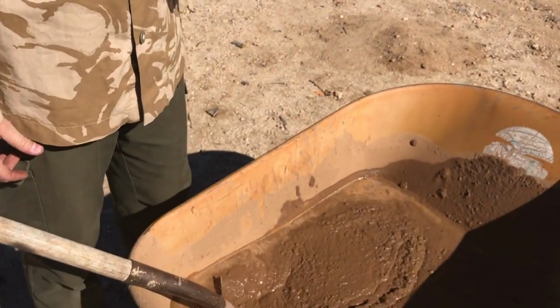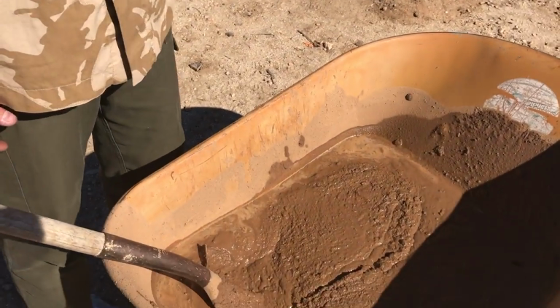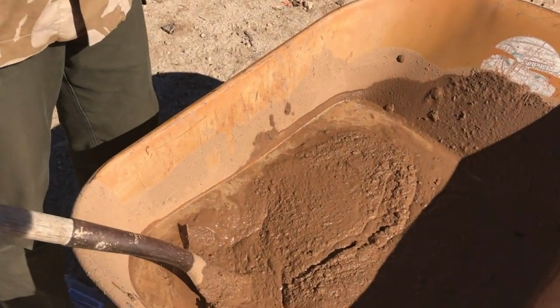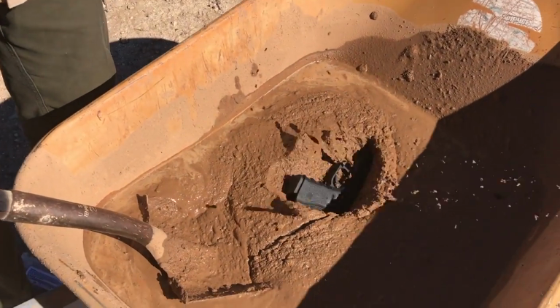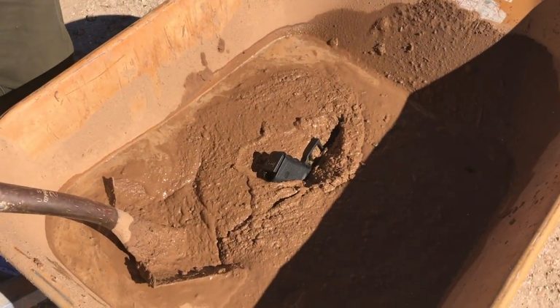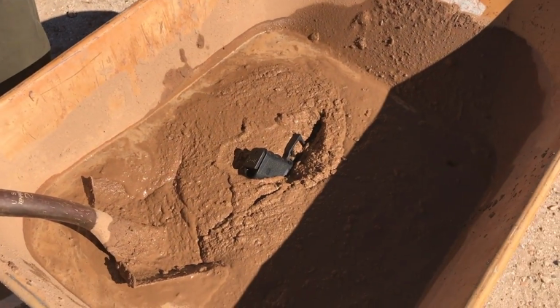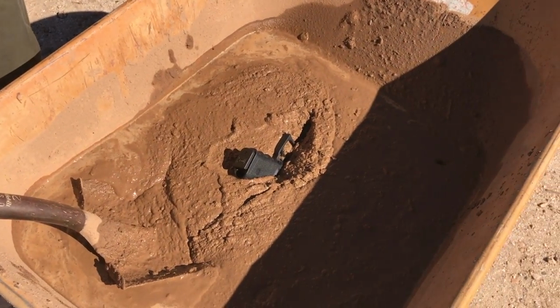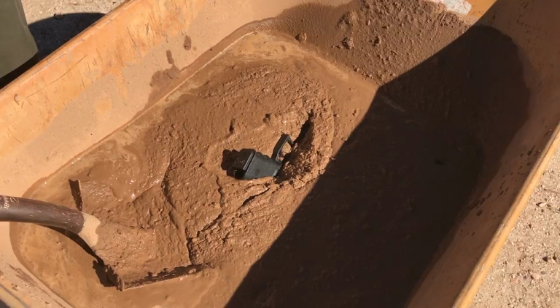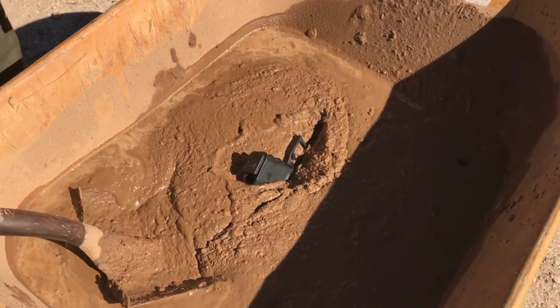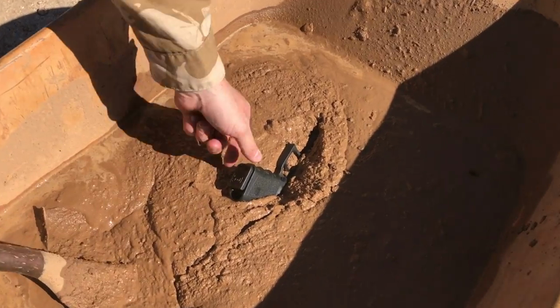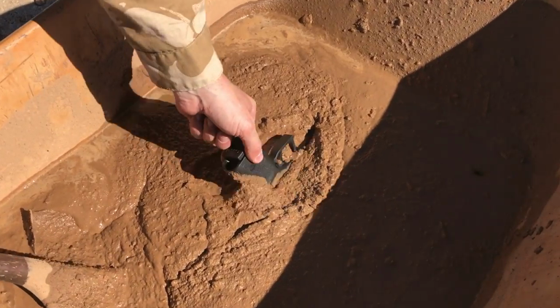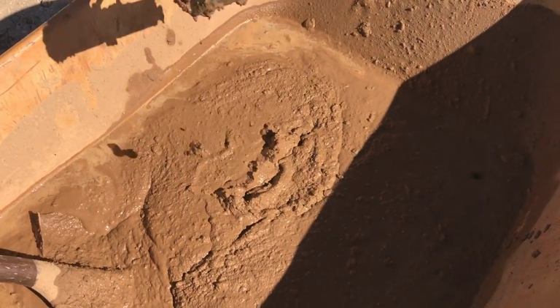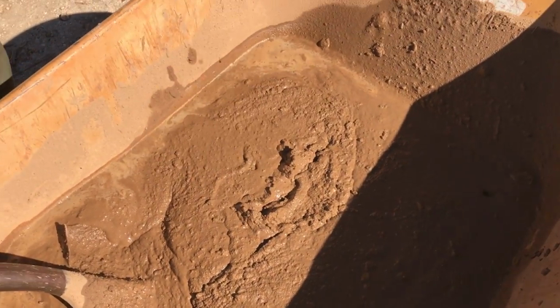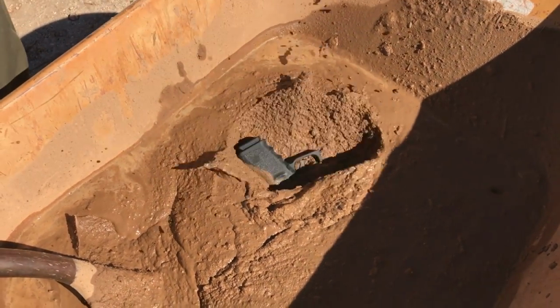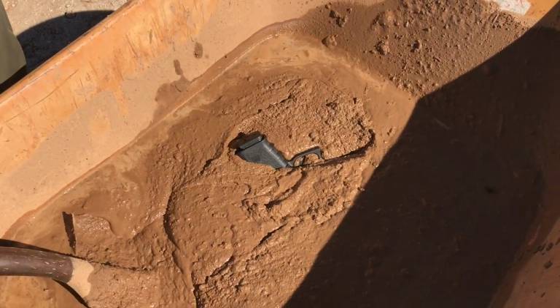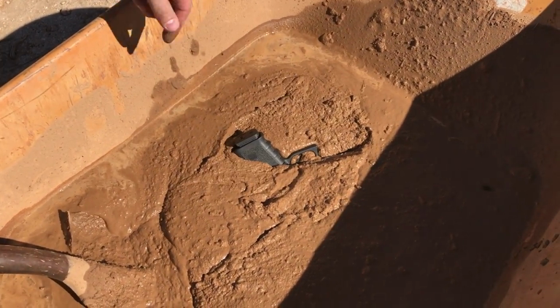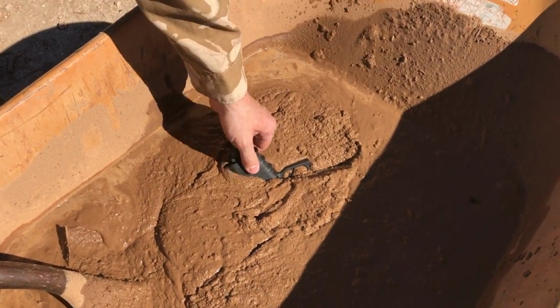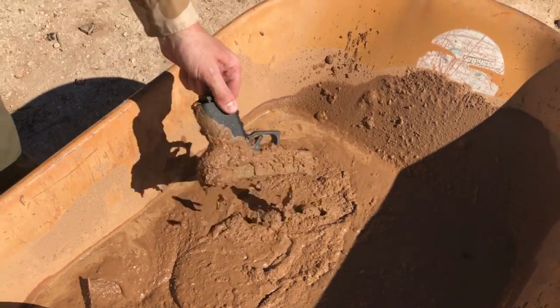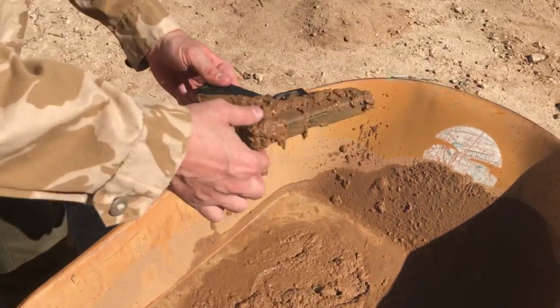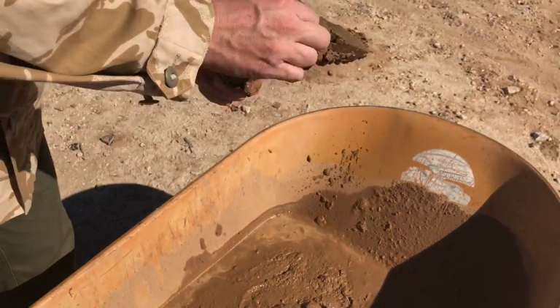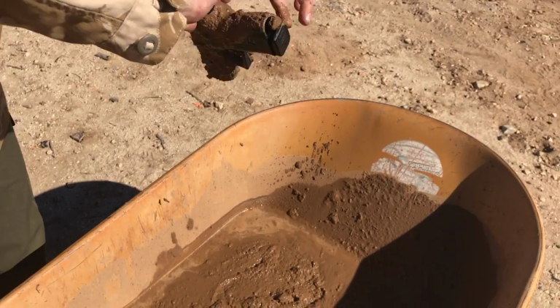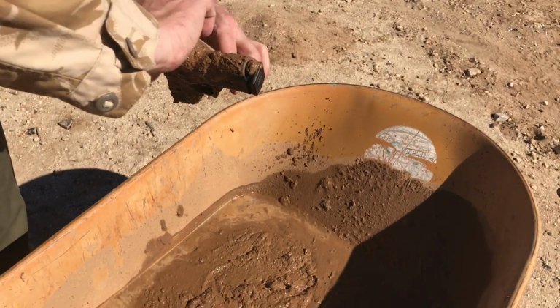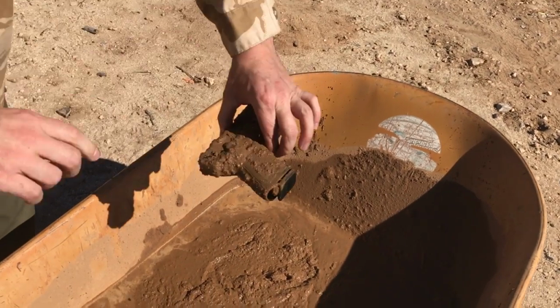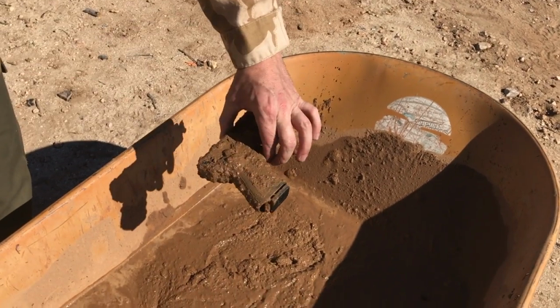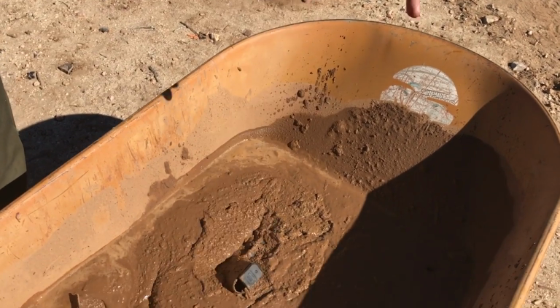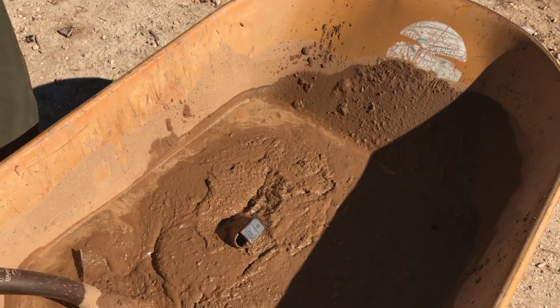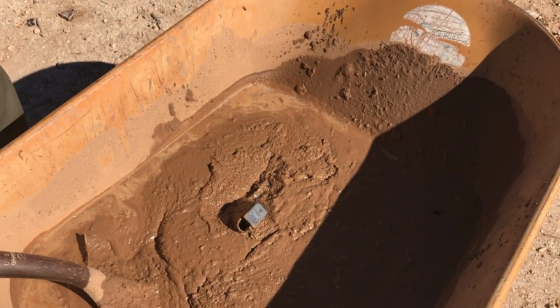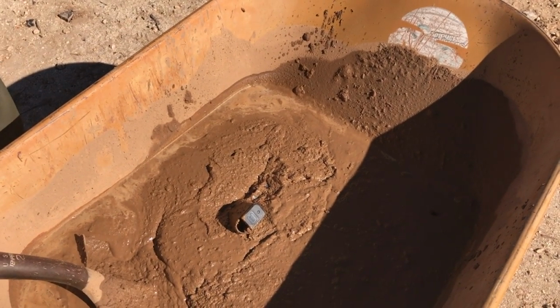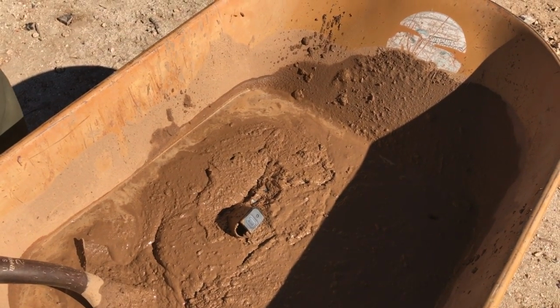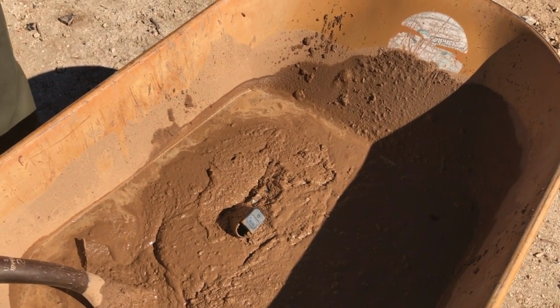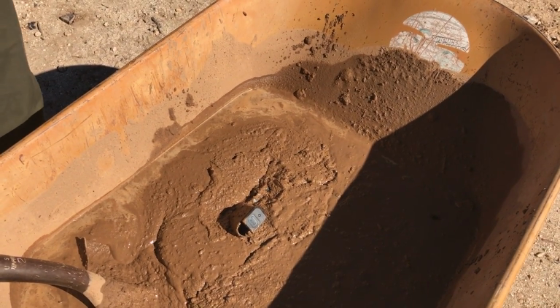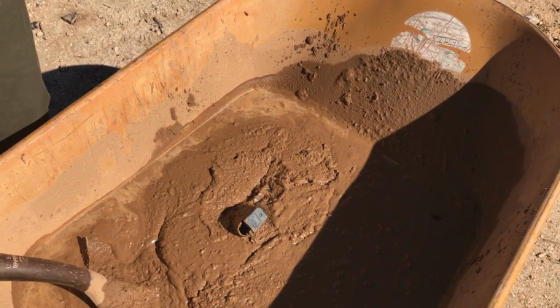You ready? Didn't get it on the other side. Well, that's pretty muddy.